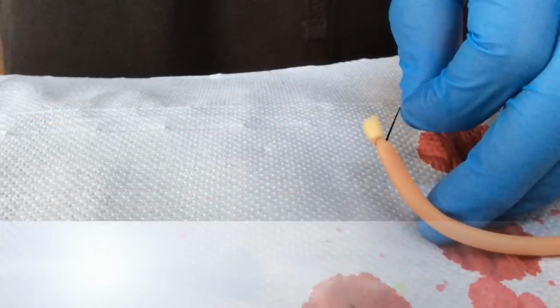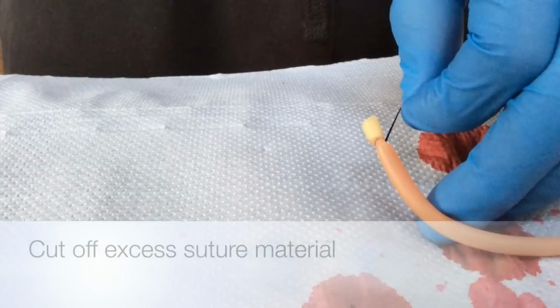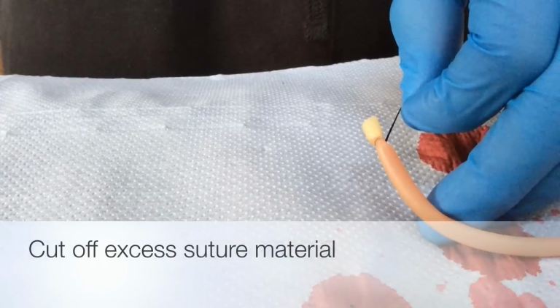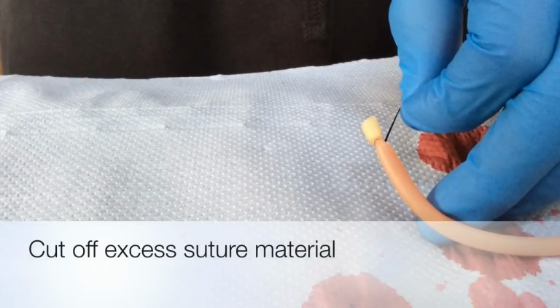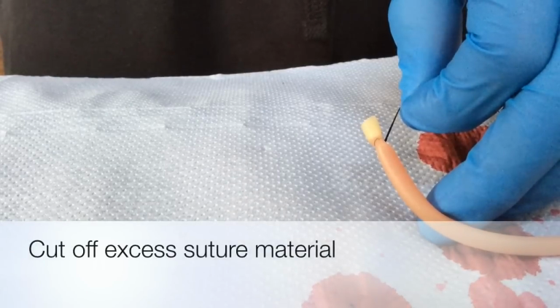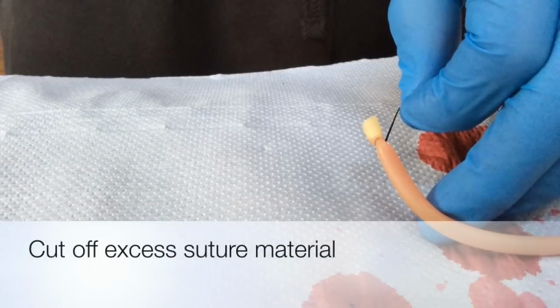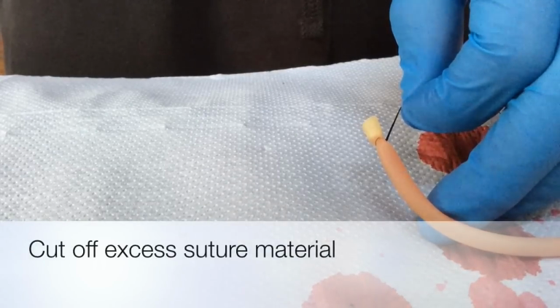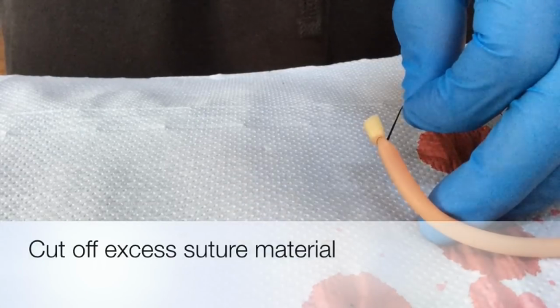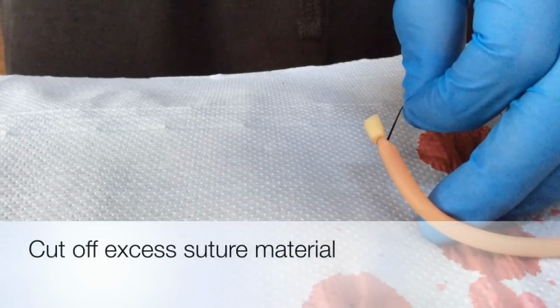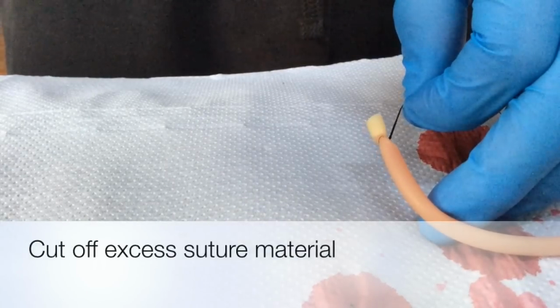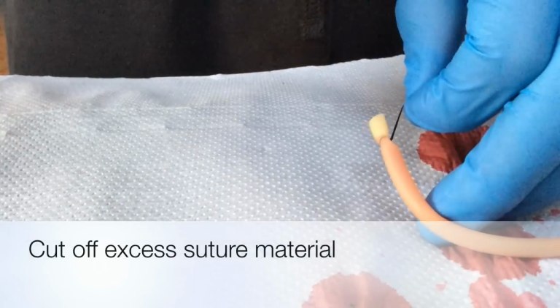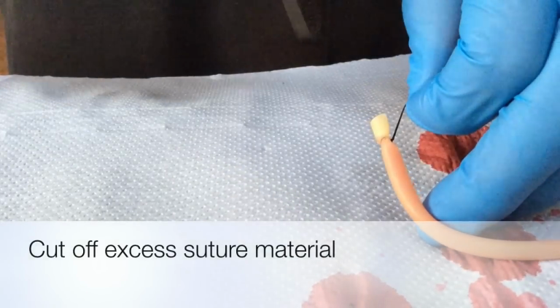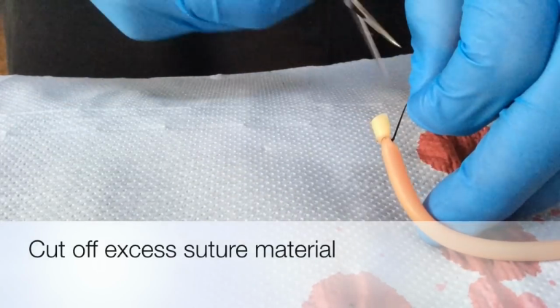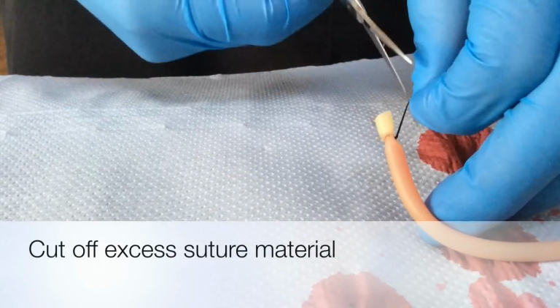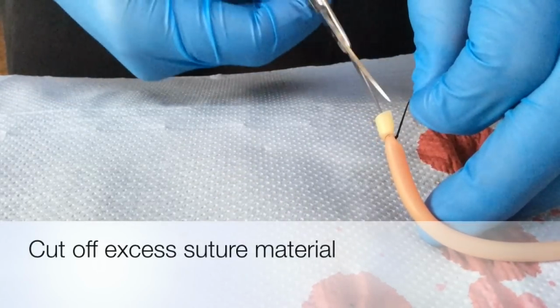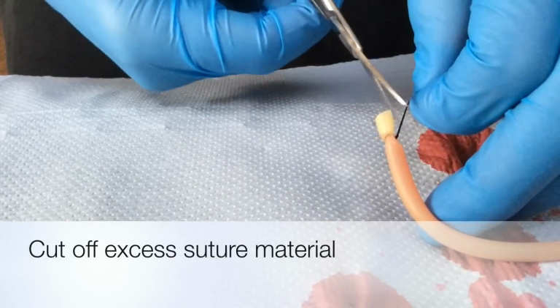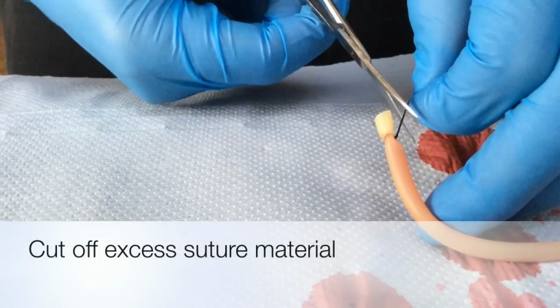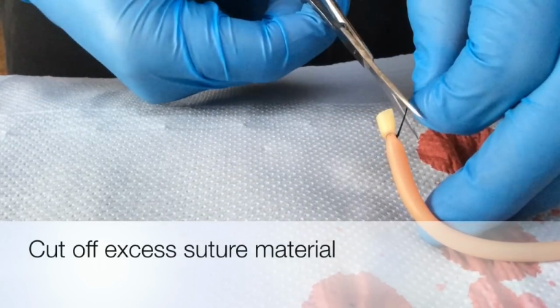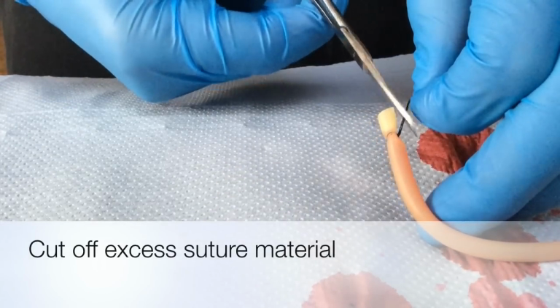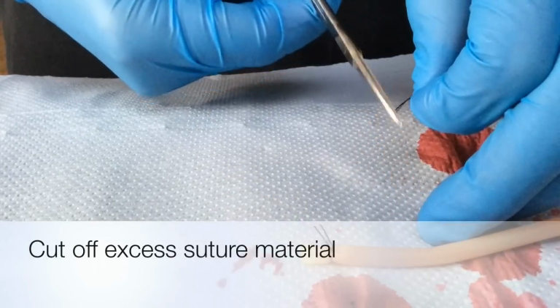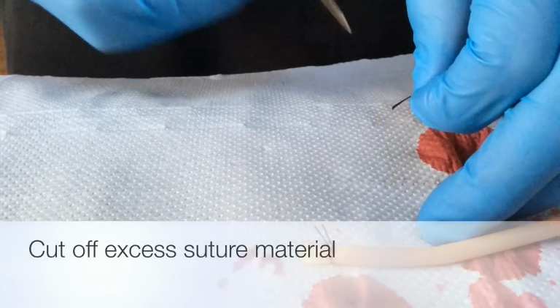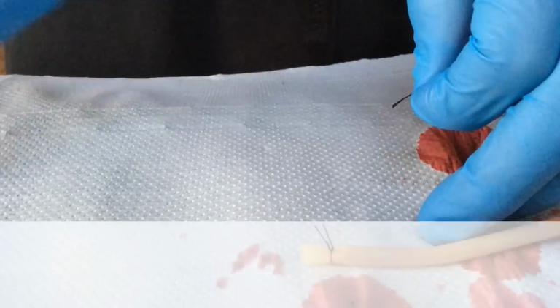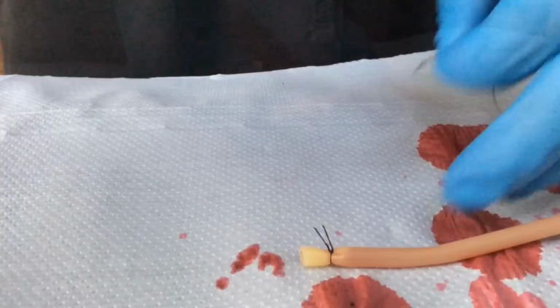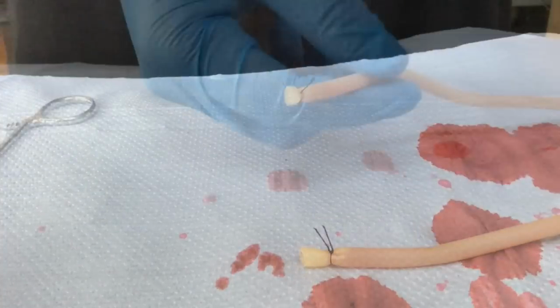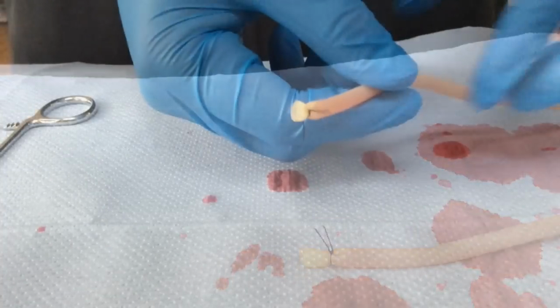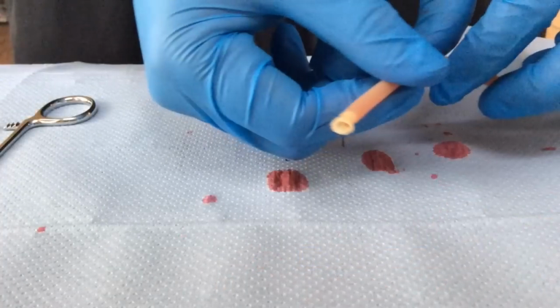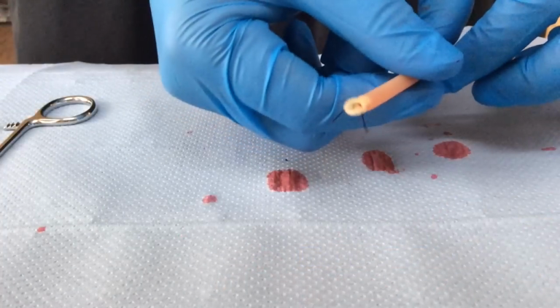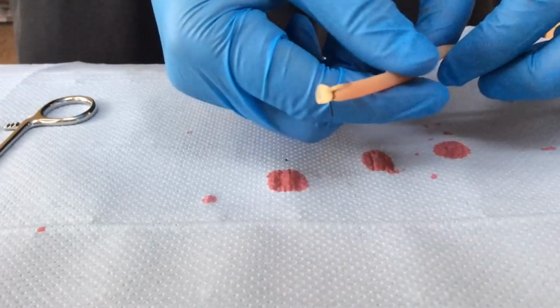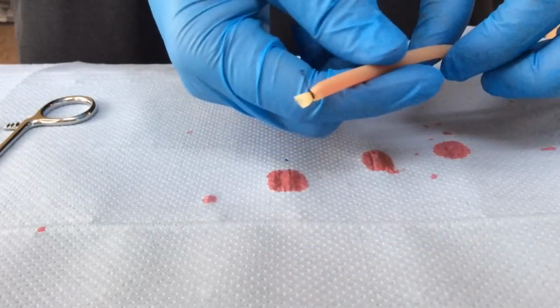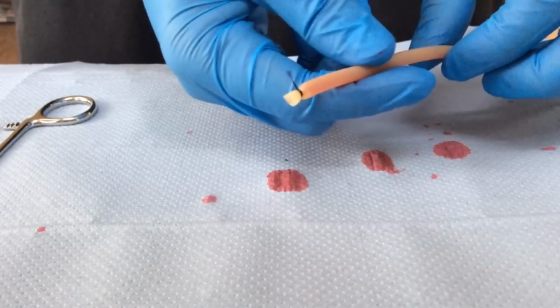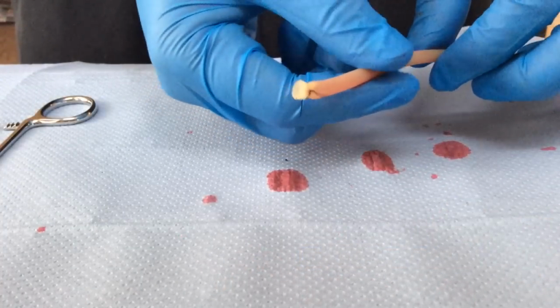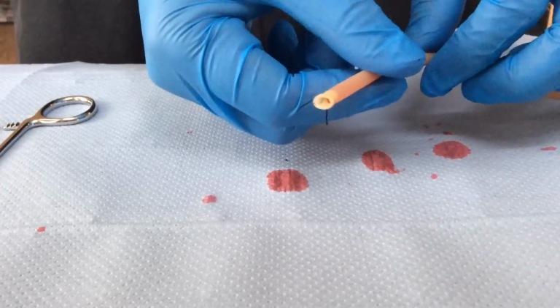To finish, cut off excess suture material. This is a ligated blood vessel.